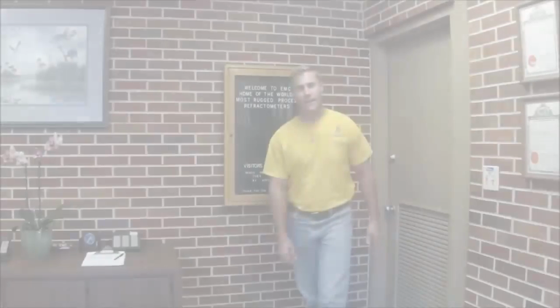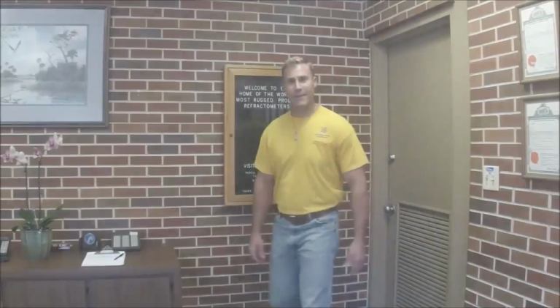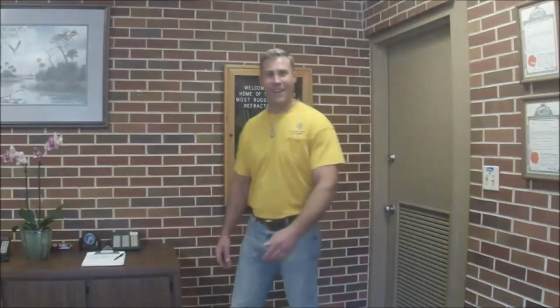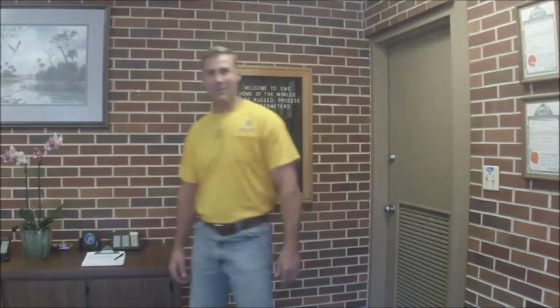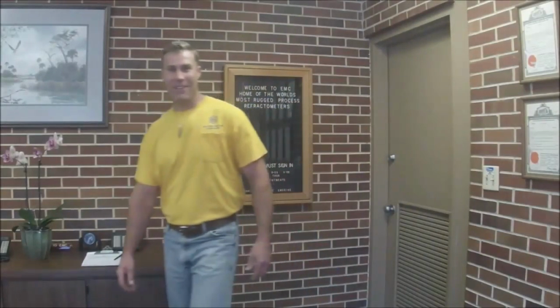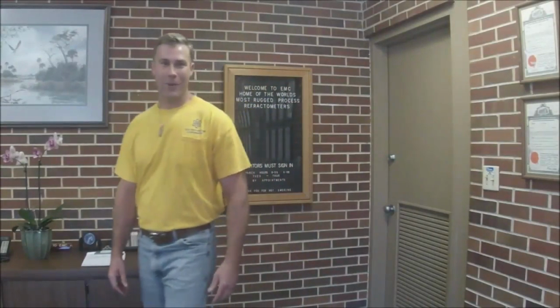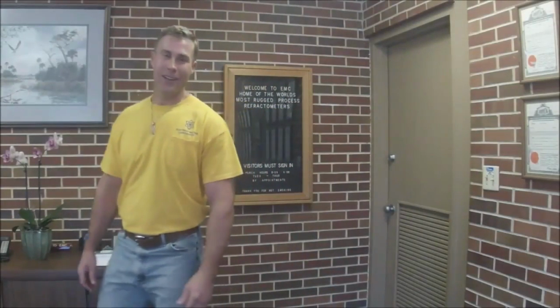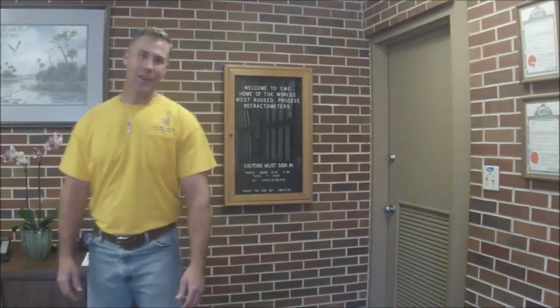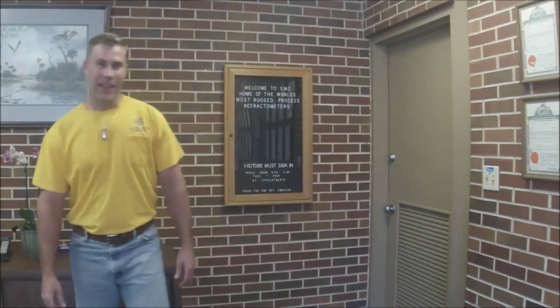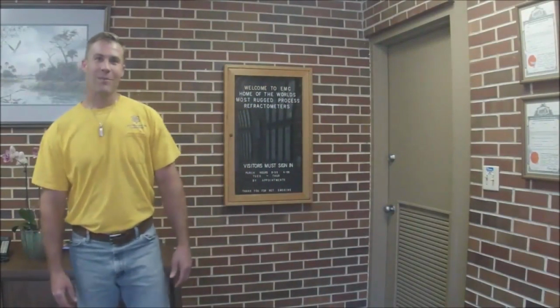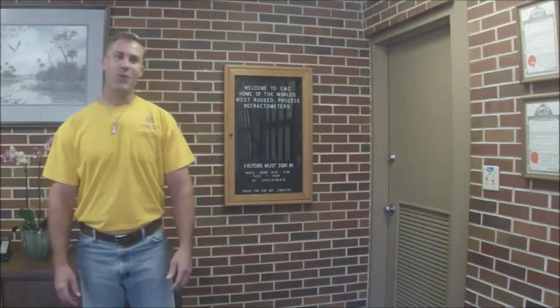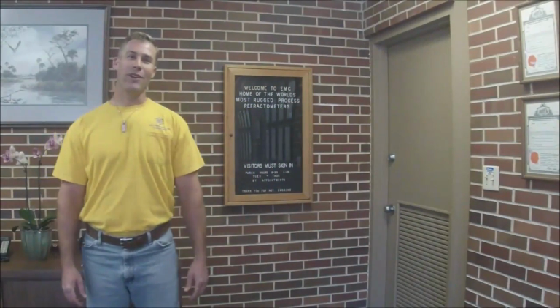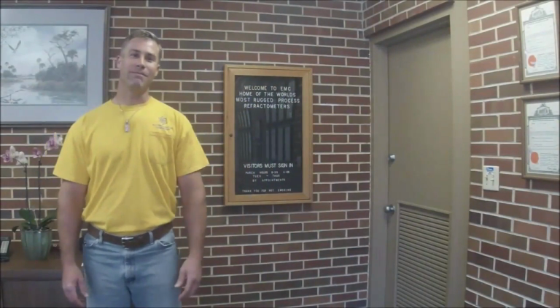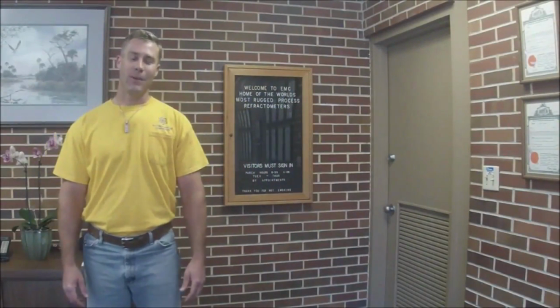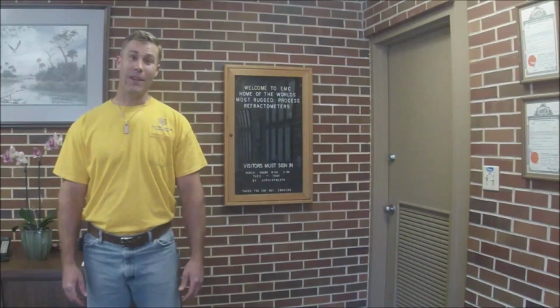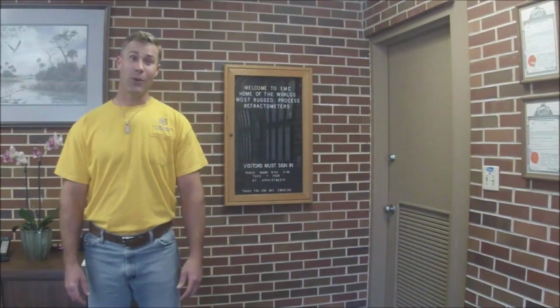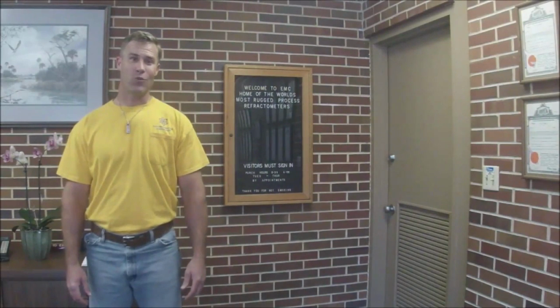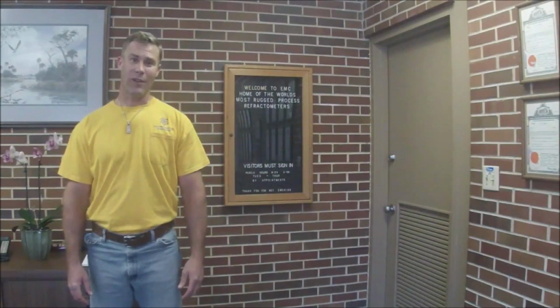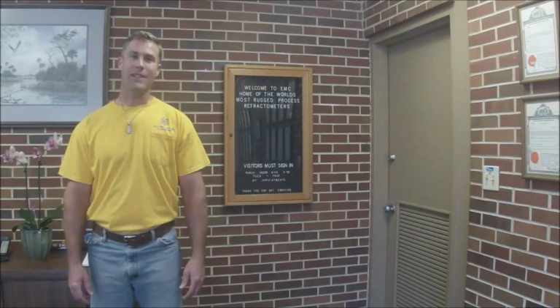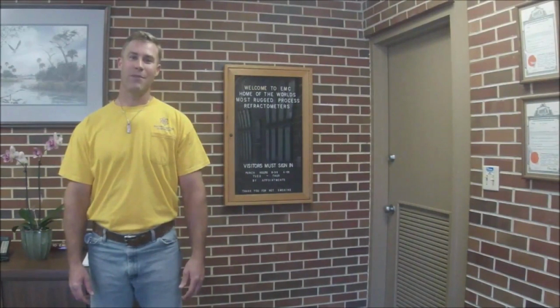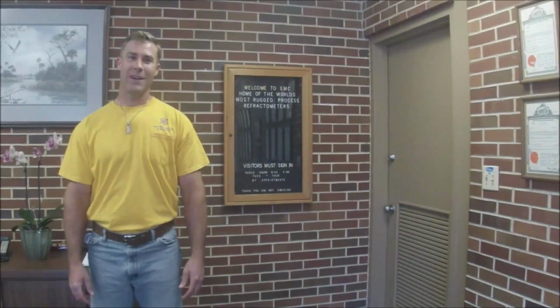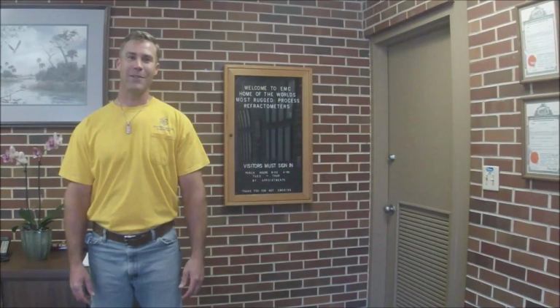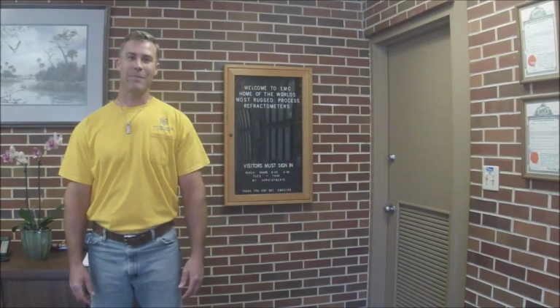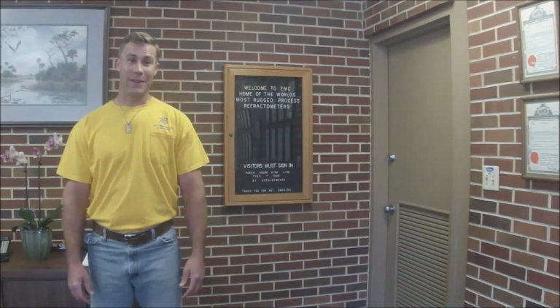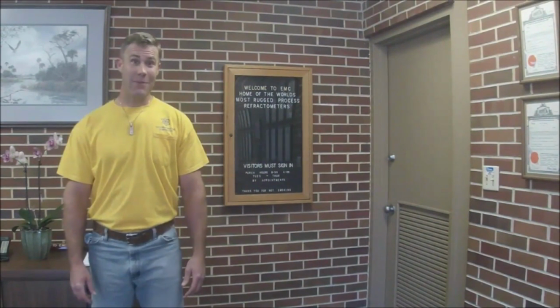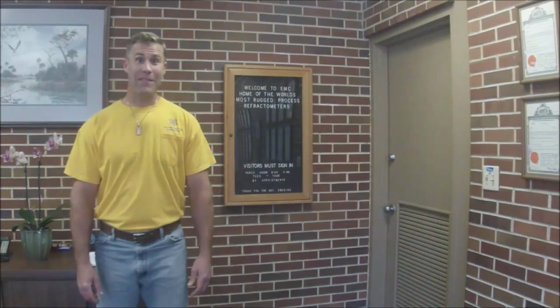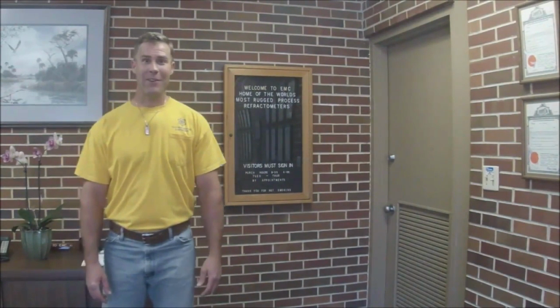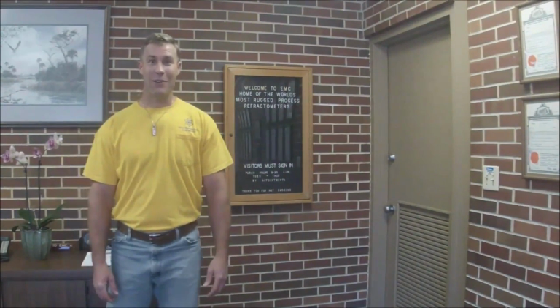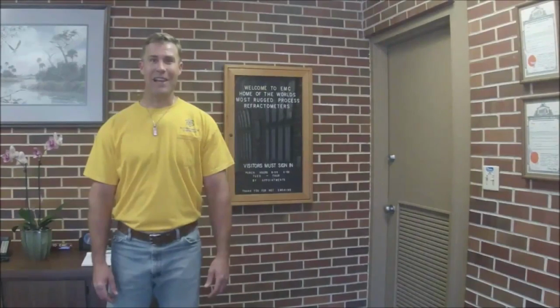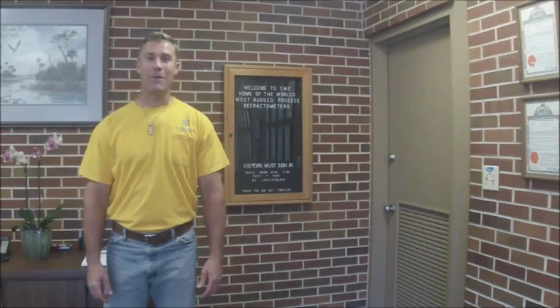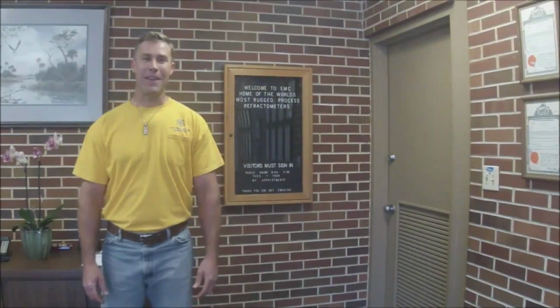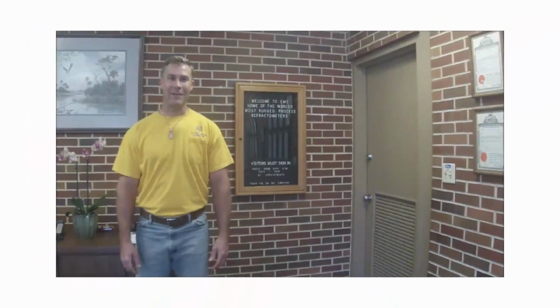Hello, I'm C.A. Vosper with Electron Machine Corporation. We make the world's most rugged process refractometers. Today we're going to make a video to show you exactly what we mean by that statement.